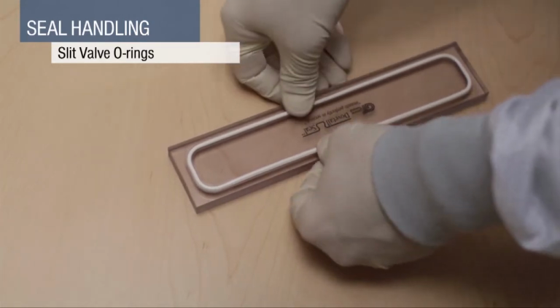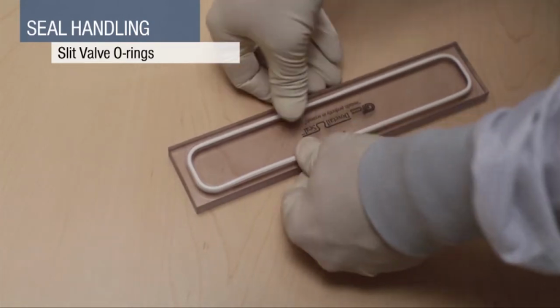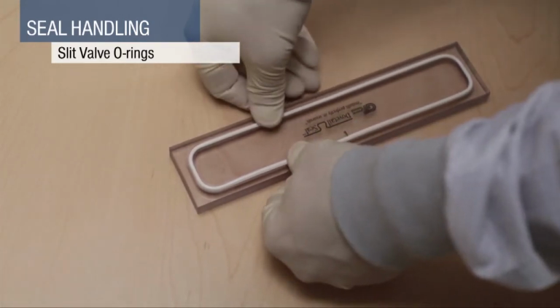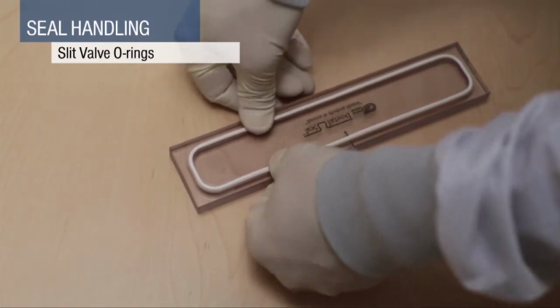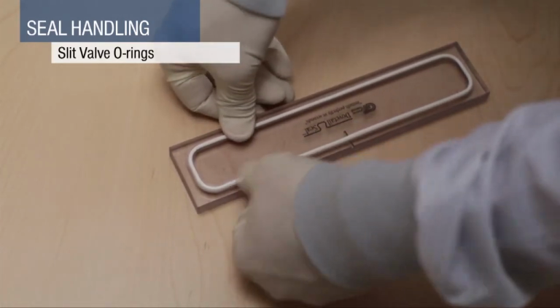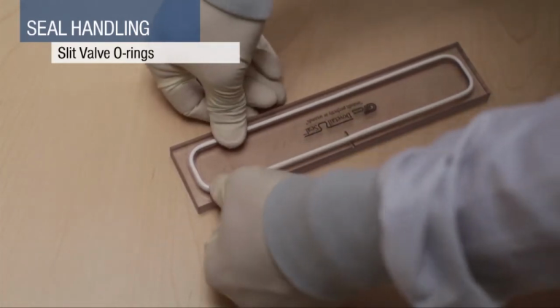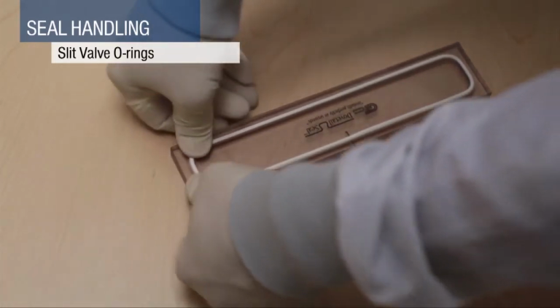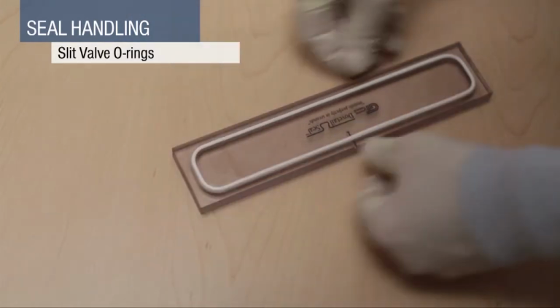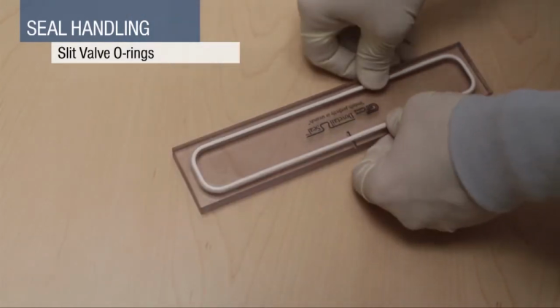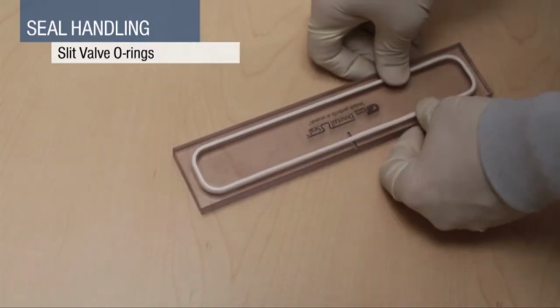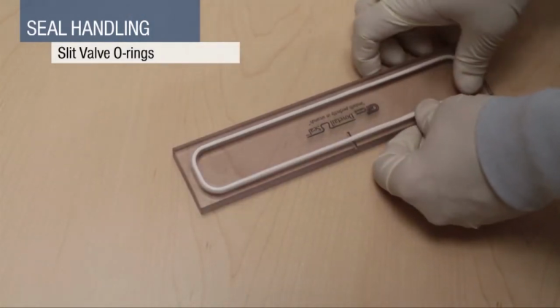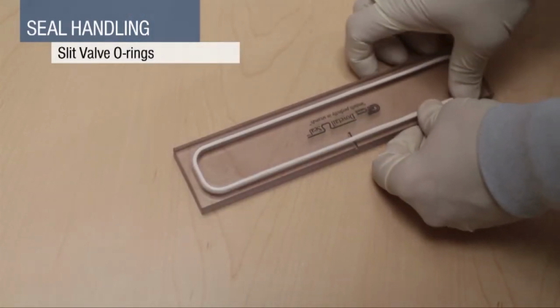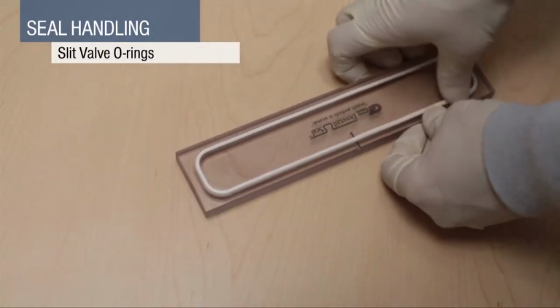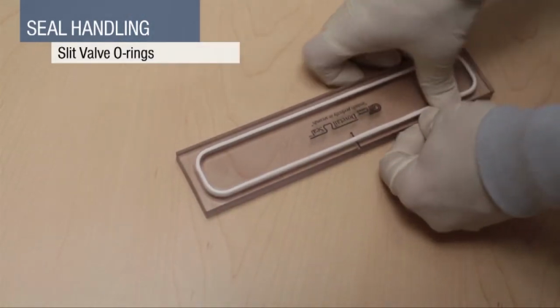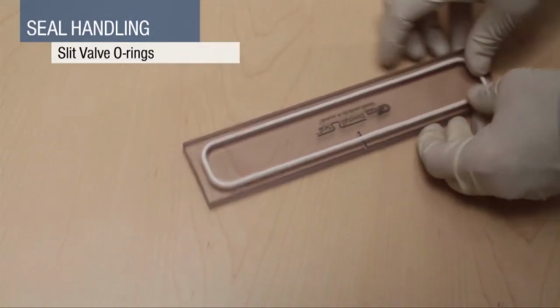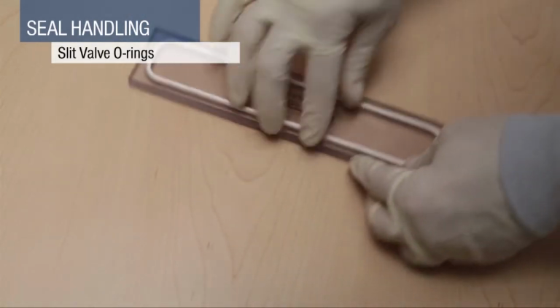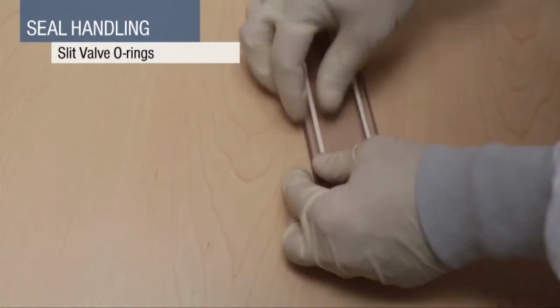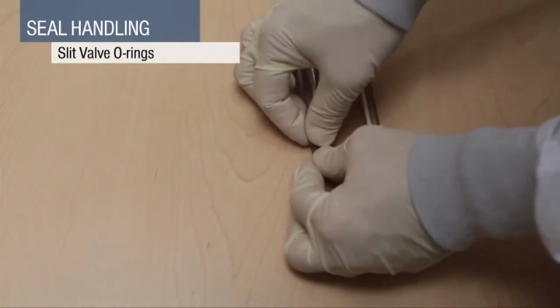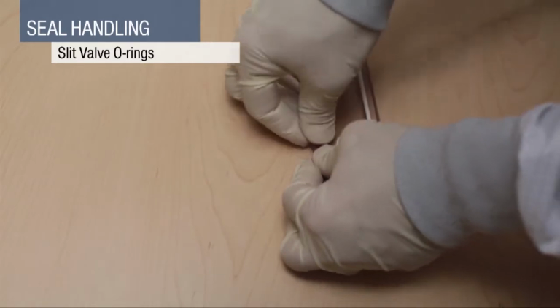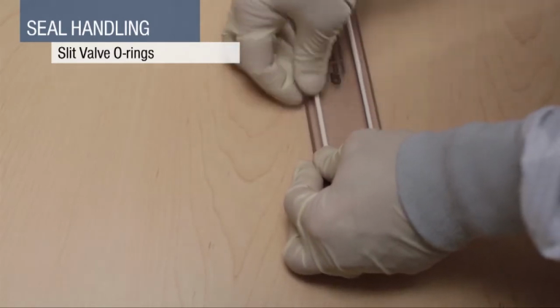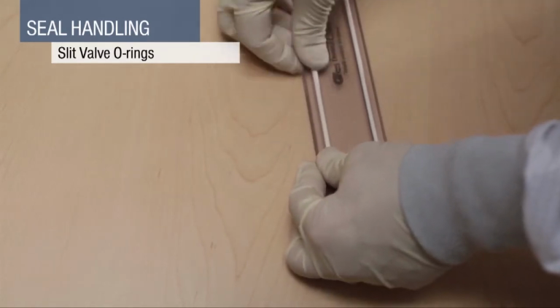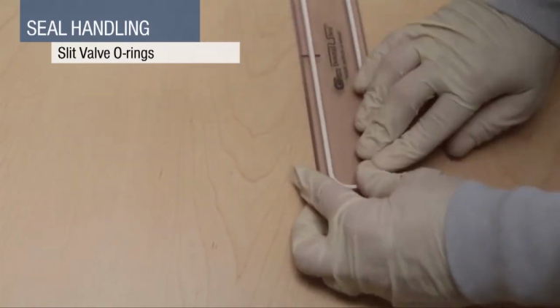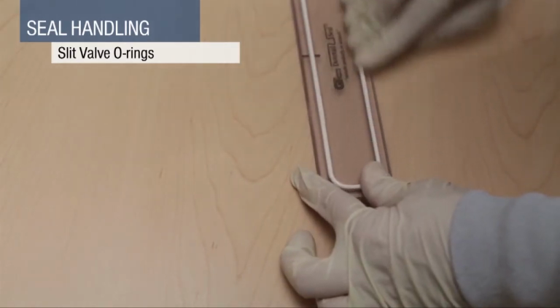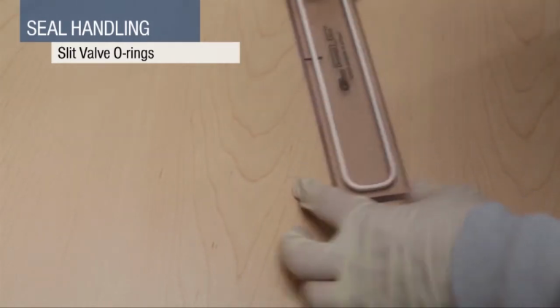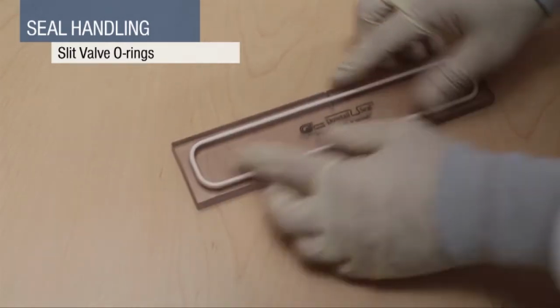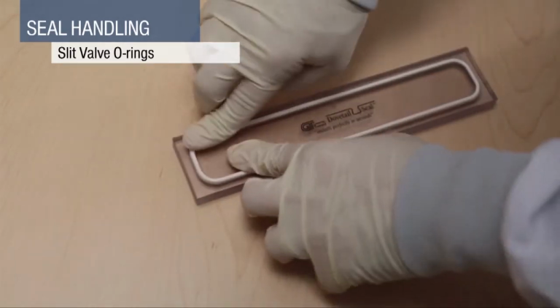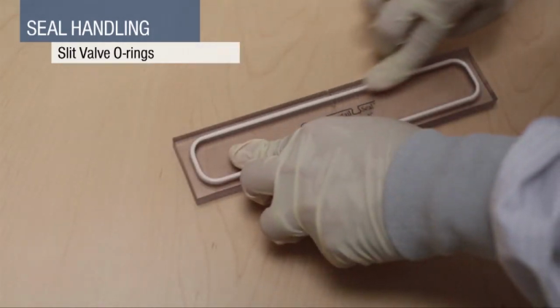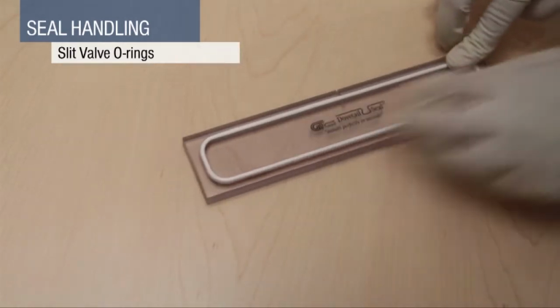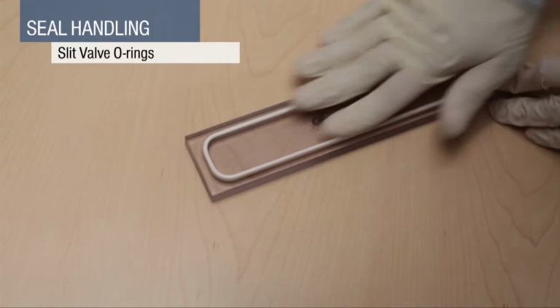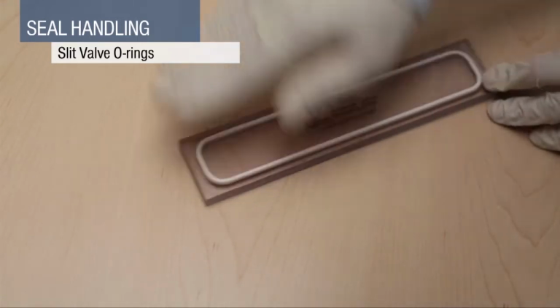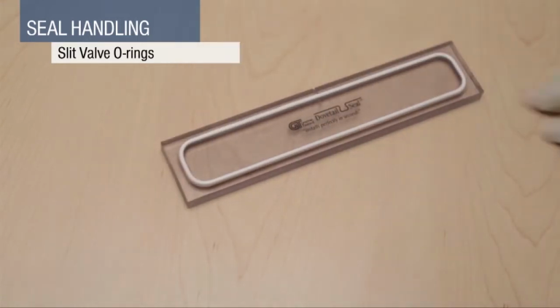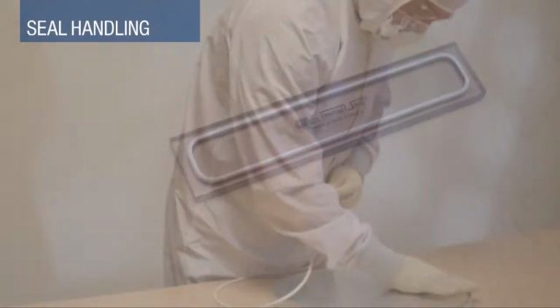Next, proceed to the short ends and then to the sections of the long segments. Continue with installation of the remaining segments. Finally, run your finger around the entire O-ring to make sure the seal is seated properly.